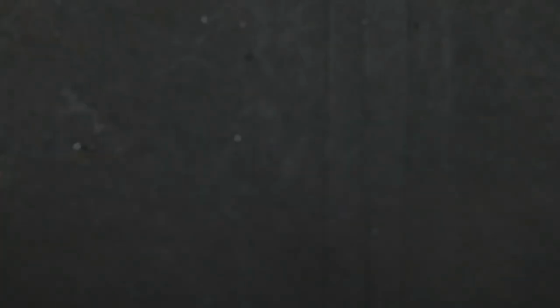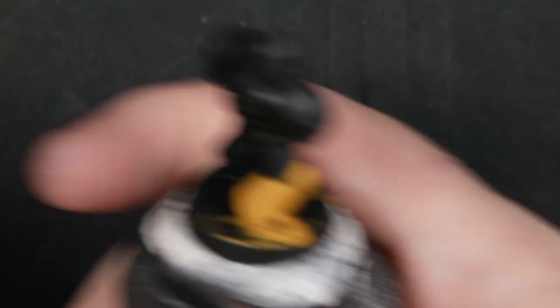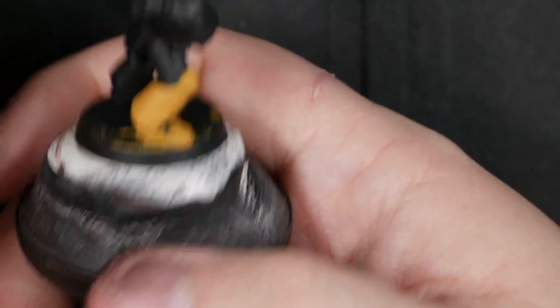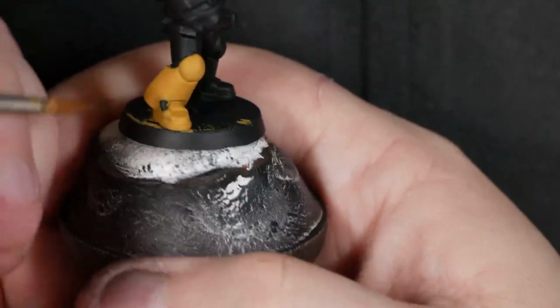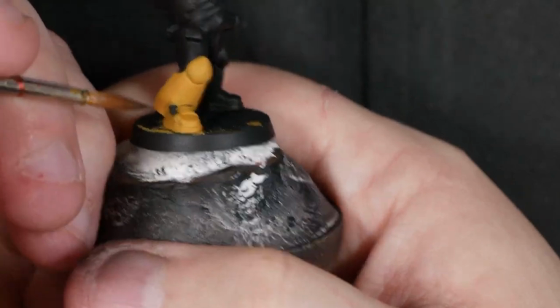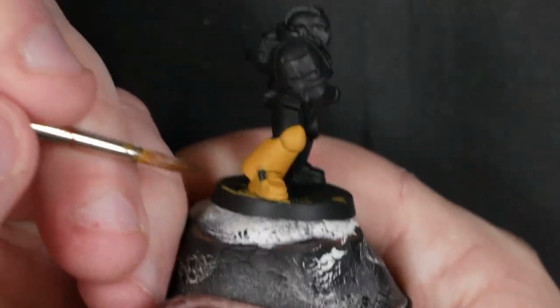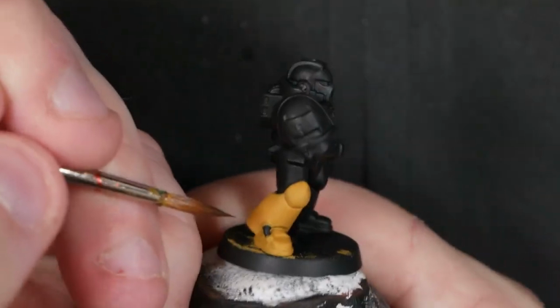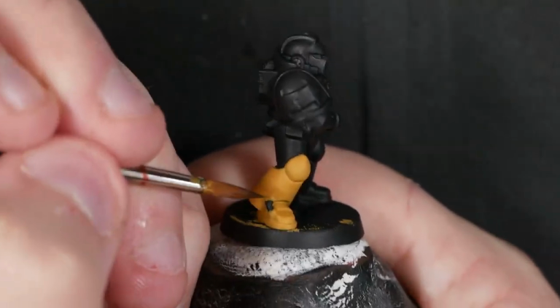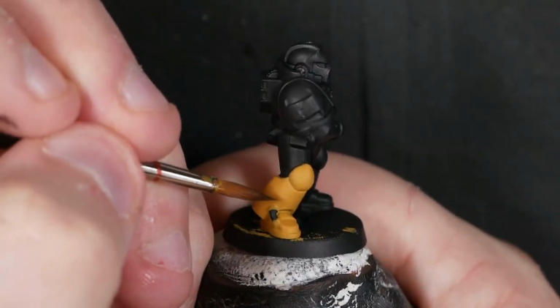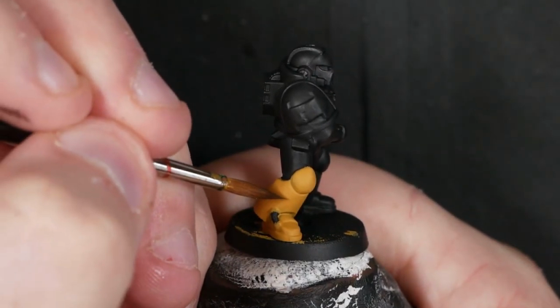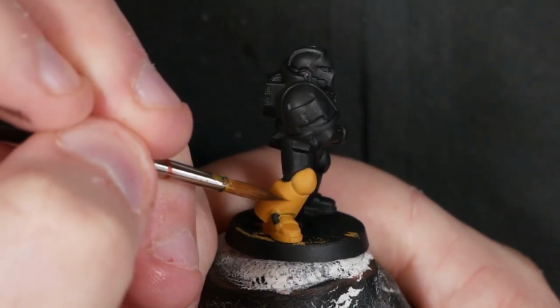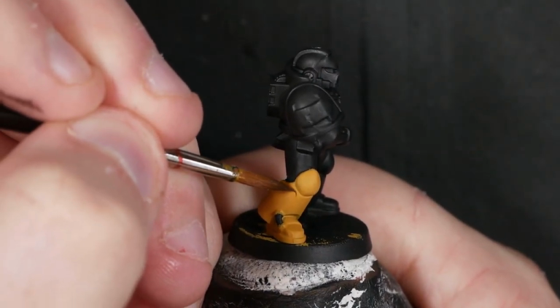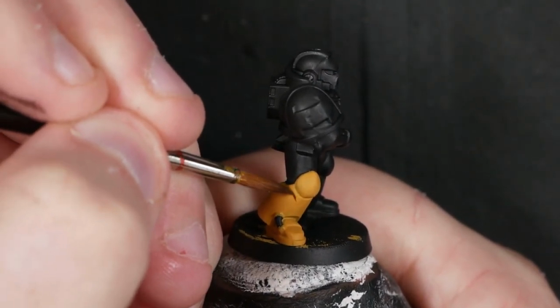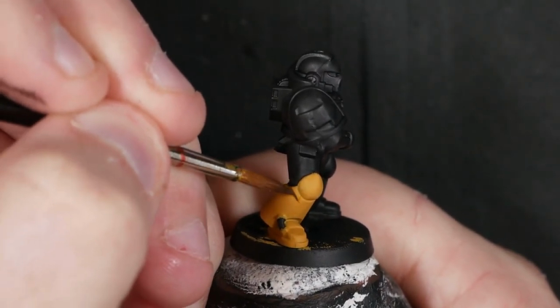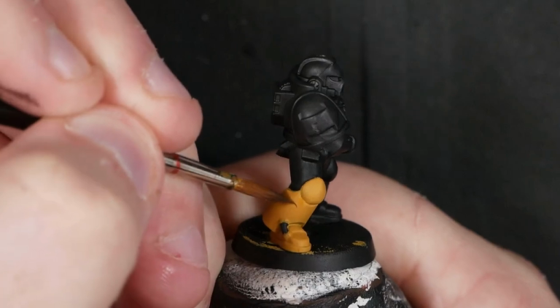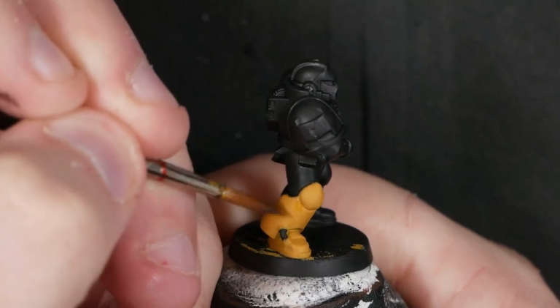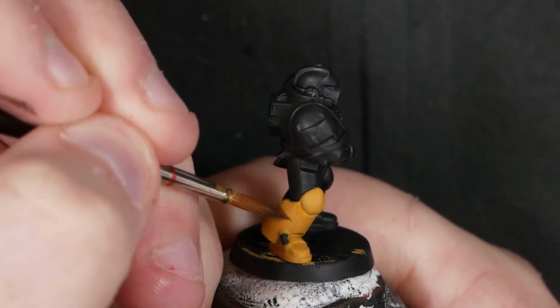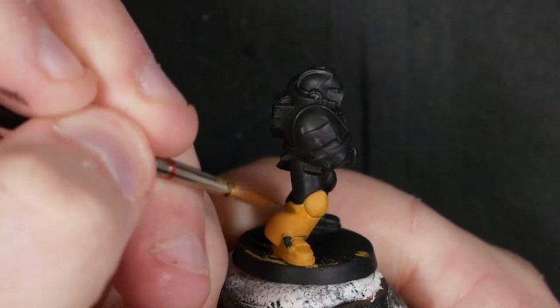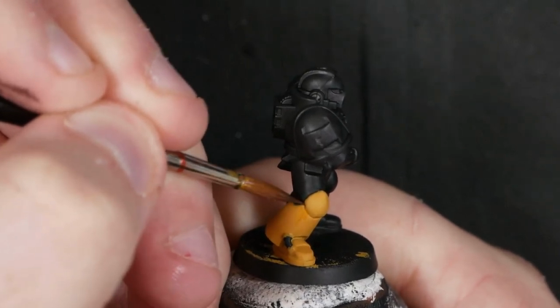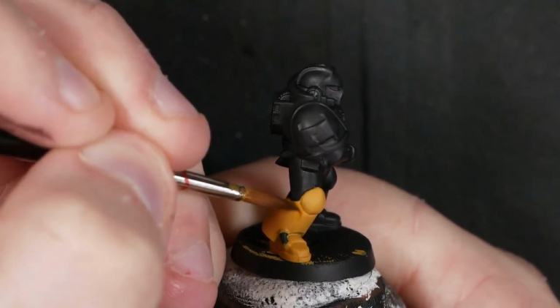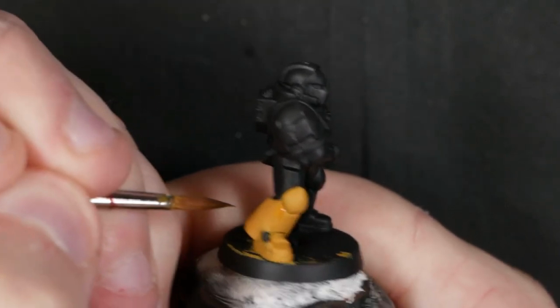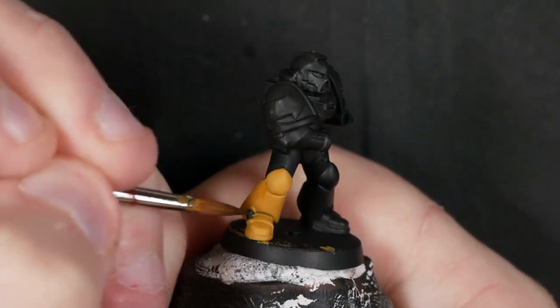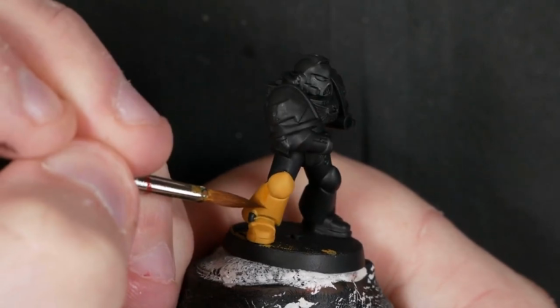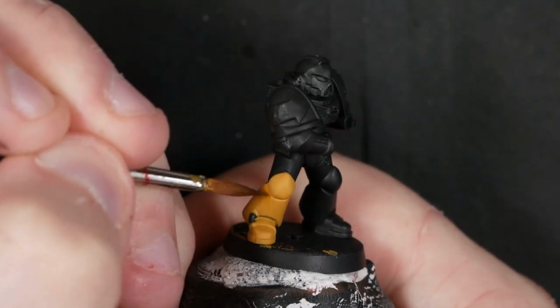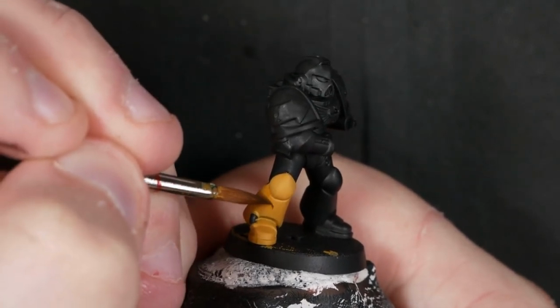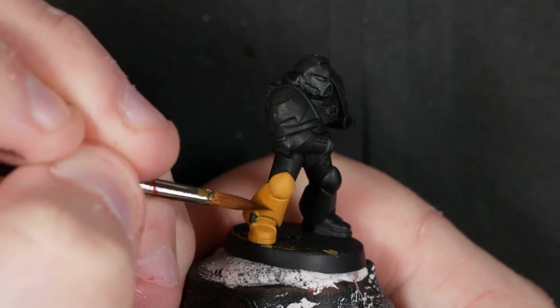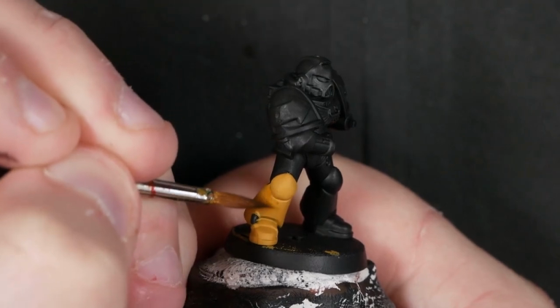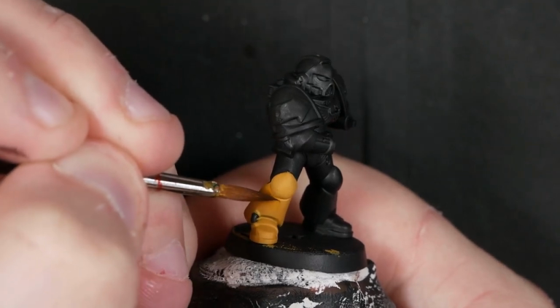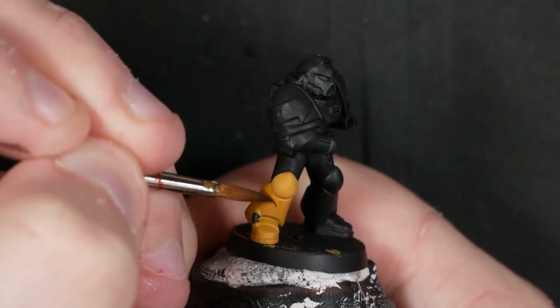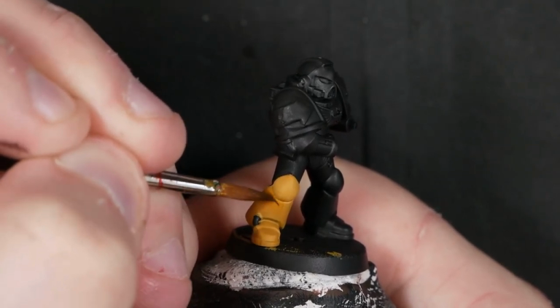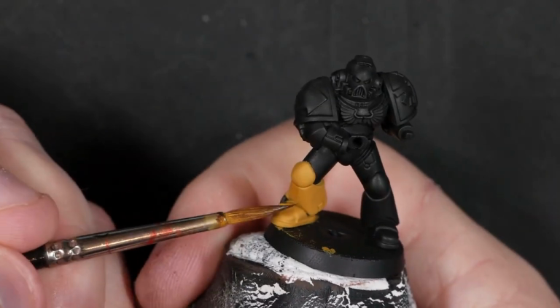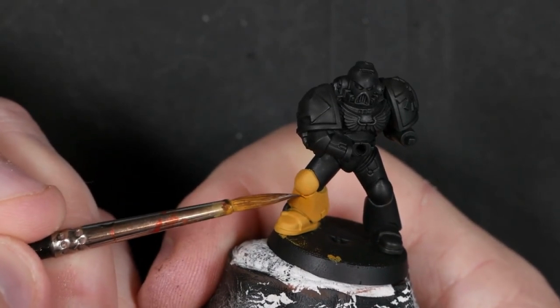We'll grab the miniature now and start just pushing the glaze up towards the areas where we want shadows. We're effectively panel lining and shading at the same time. As we push this glaze up, it's going to settle into those little recesses under the knee pad and areas like that.